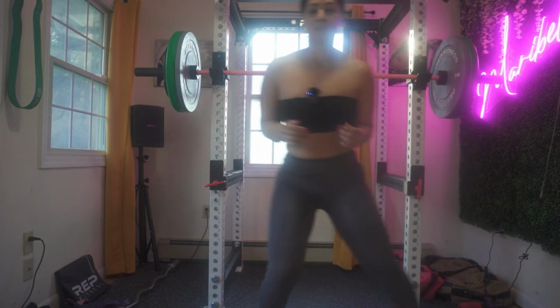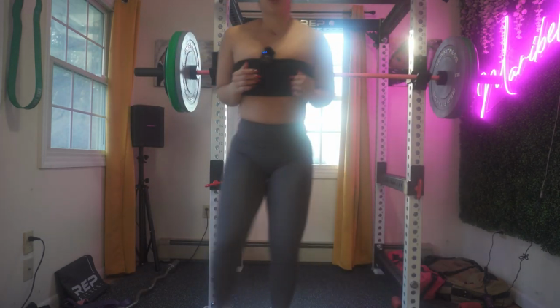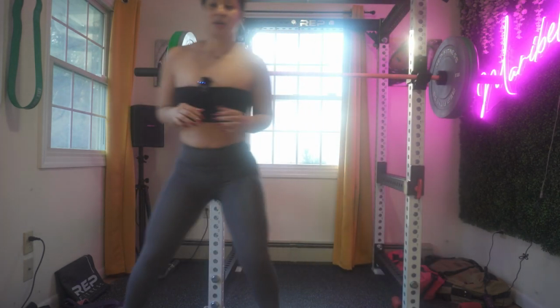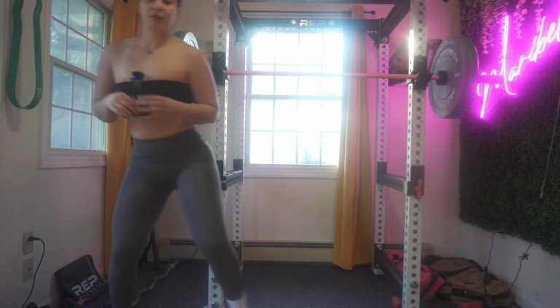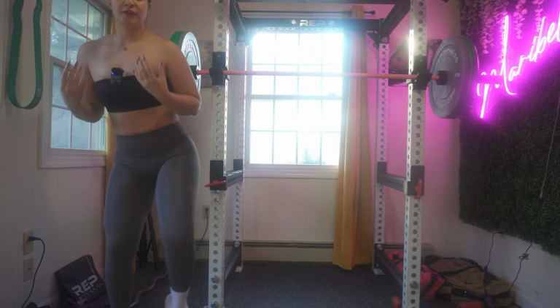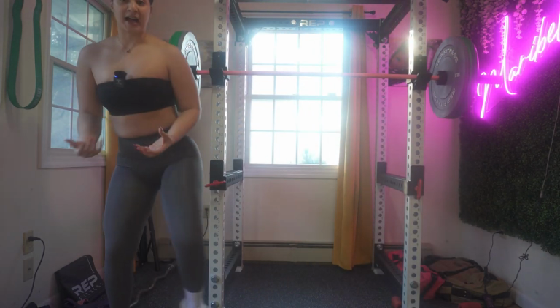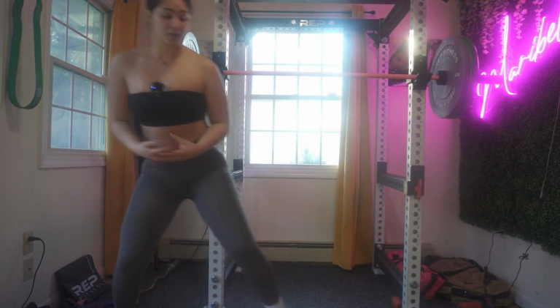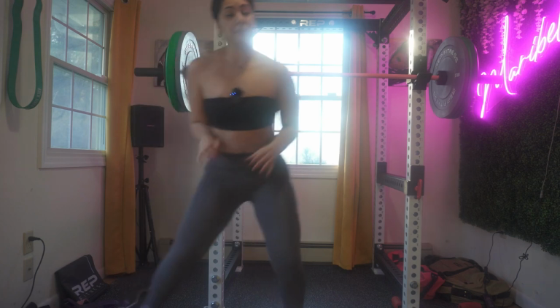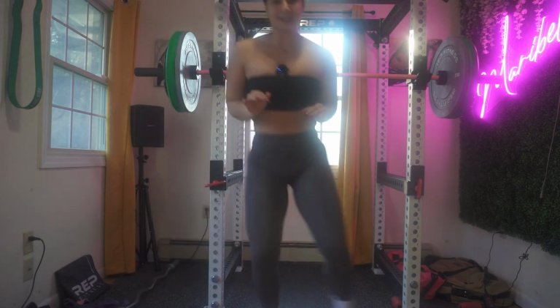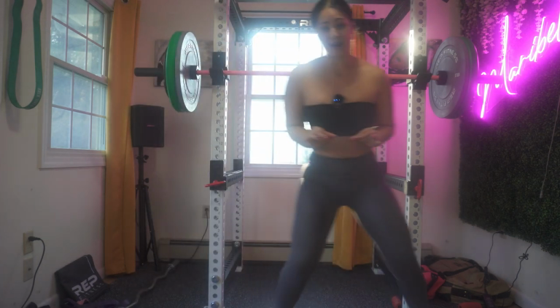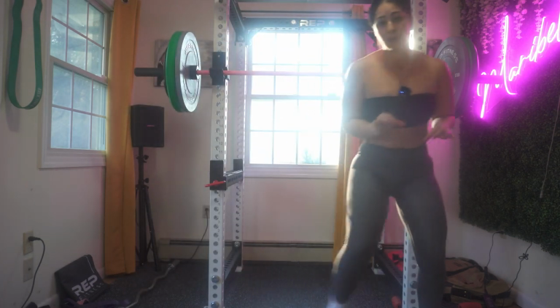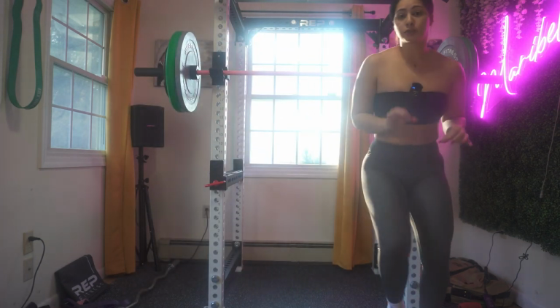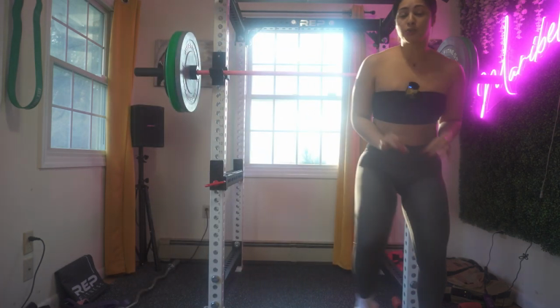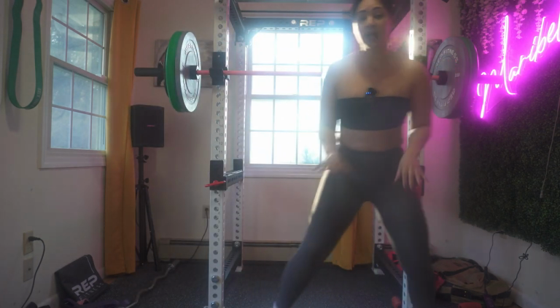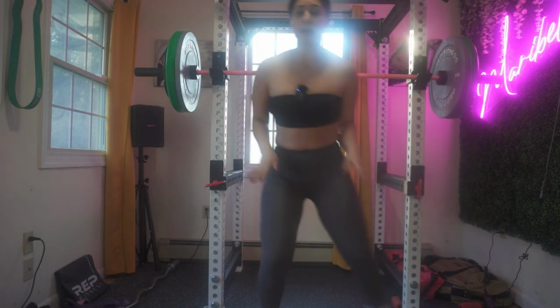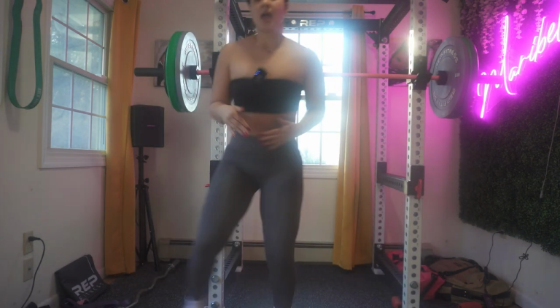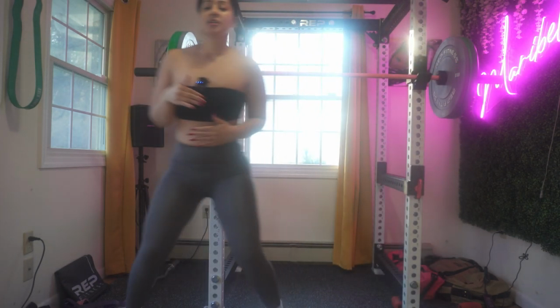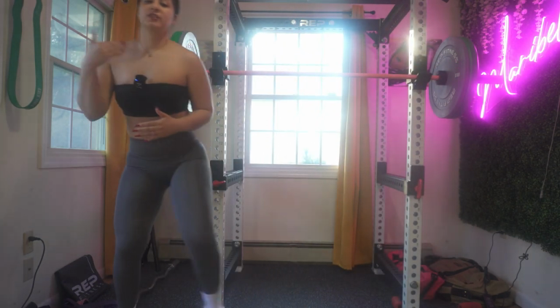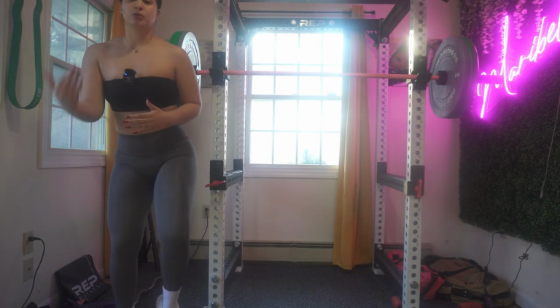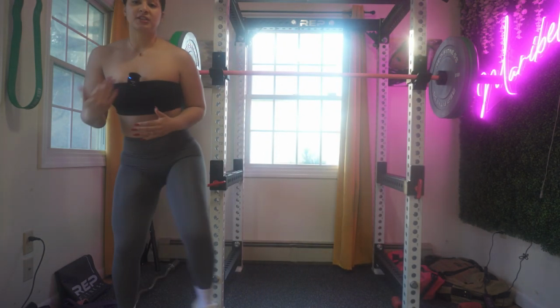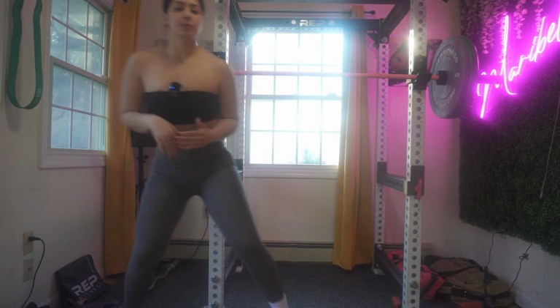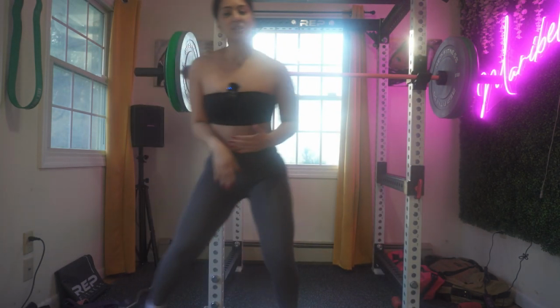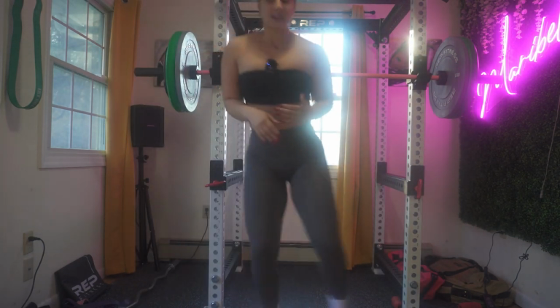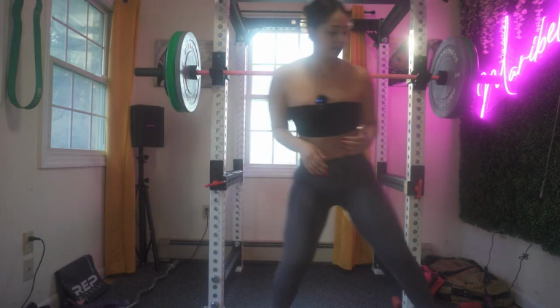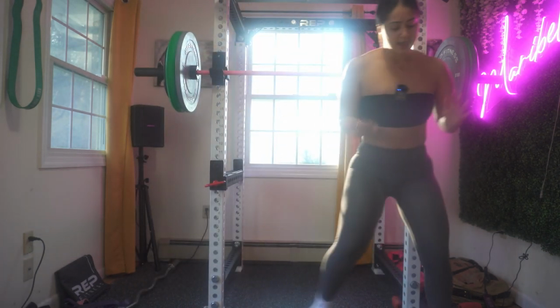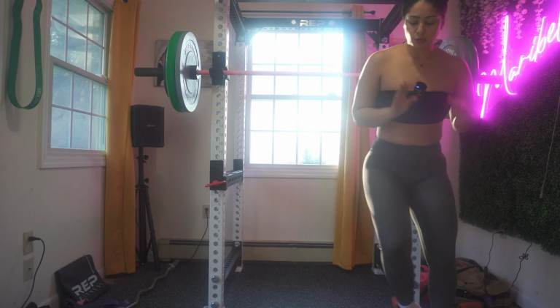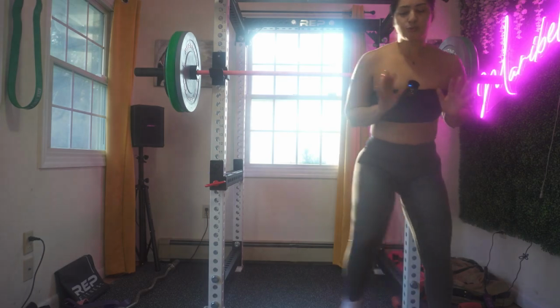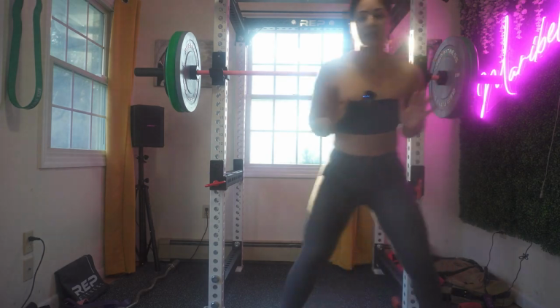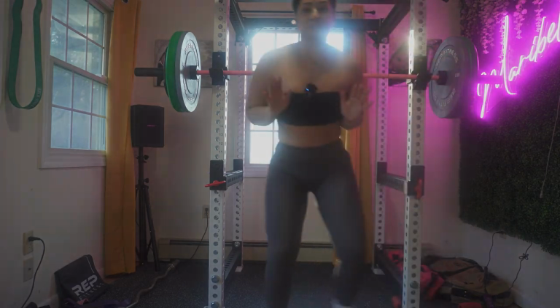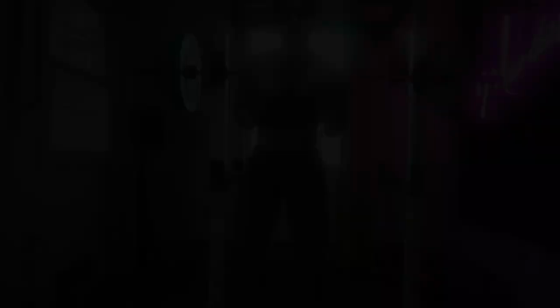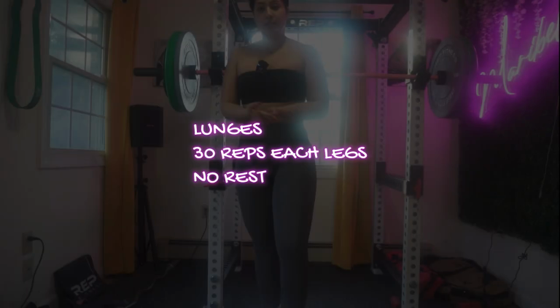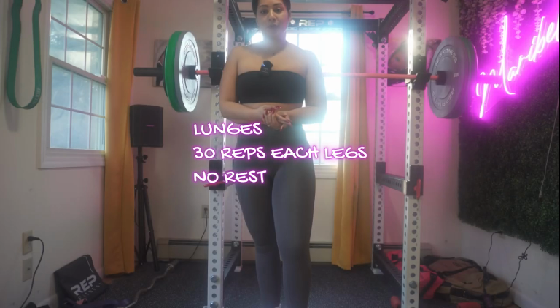Whenever you feel tired and the minute's not up, don't stop — just reduce the explosiveness and do steps.